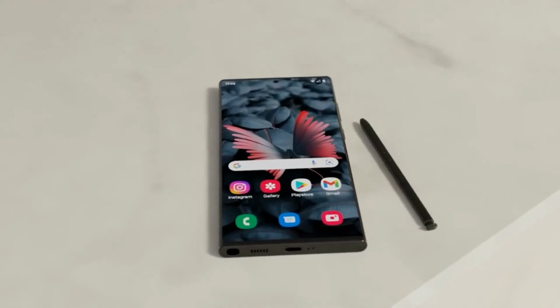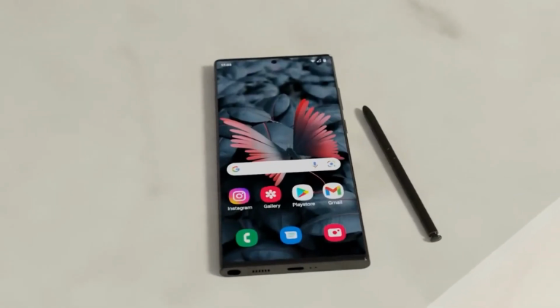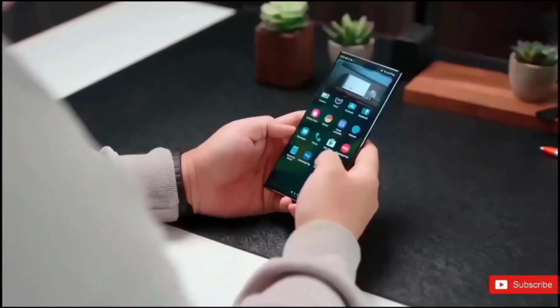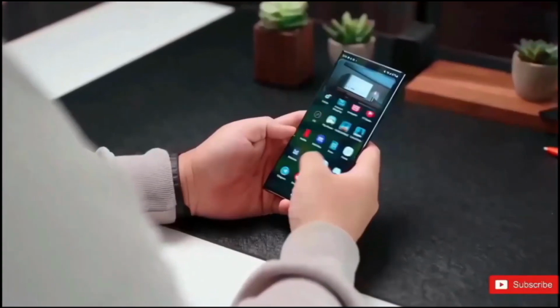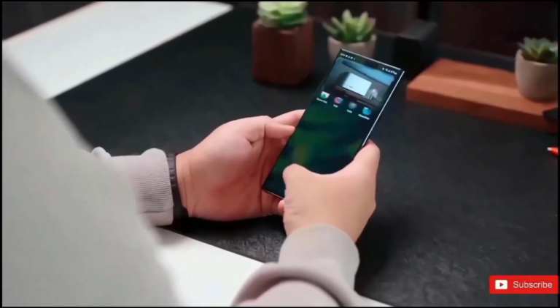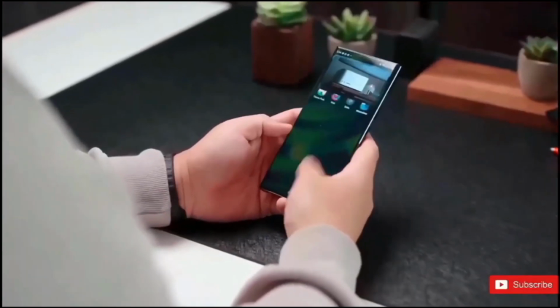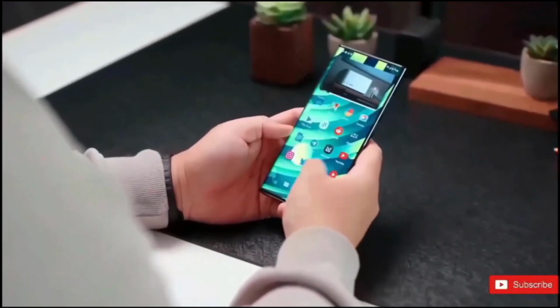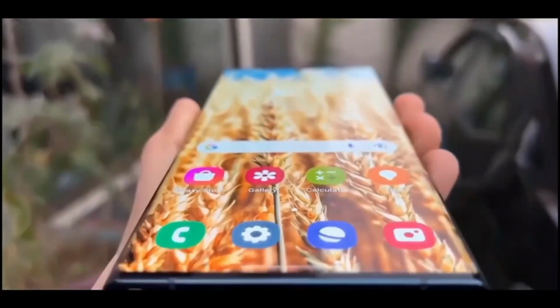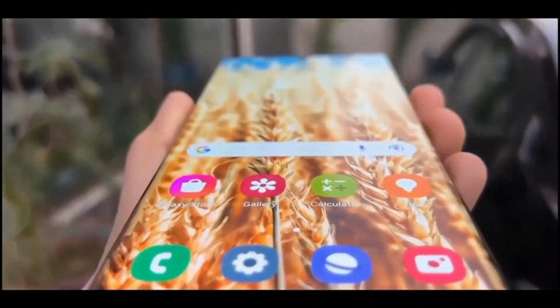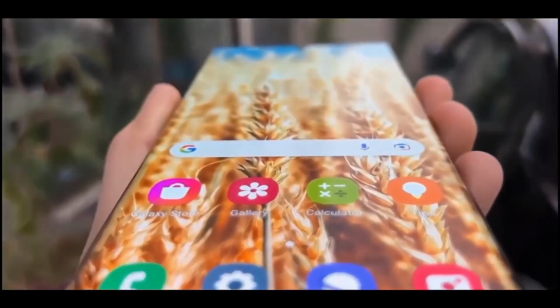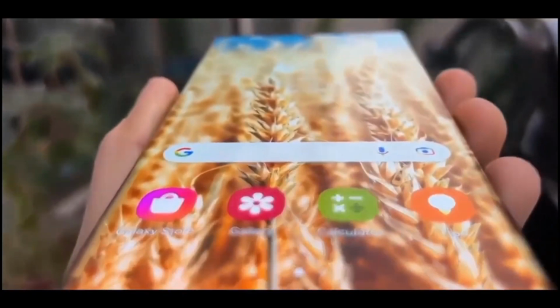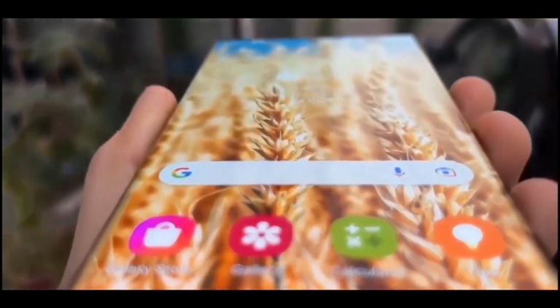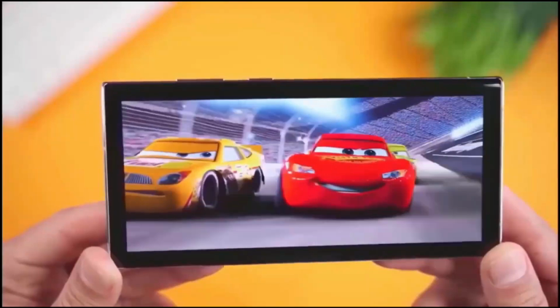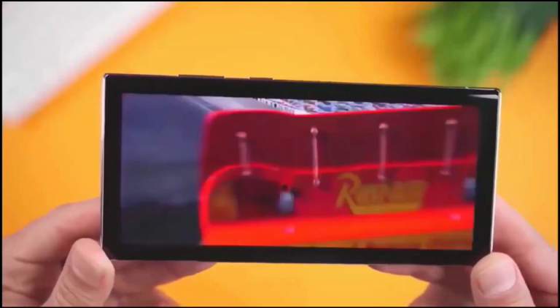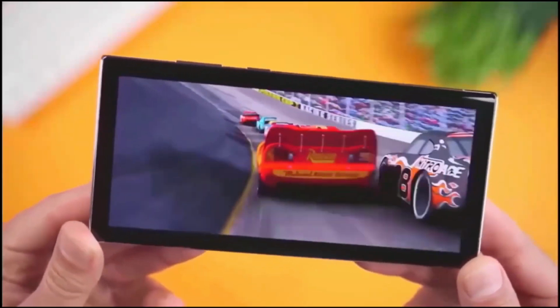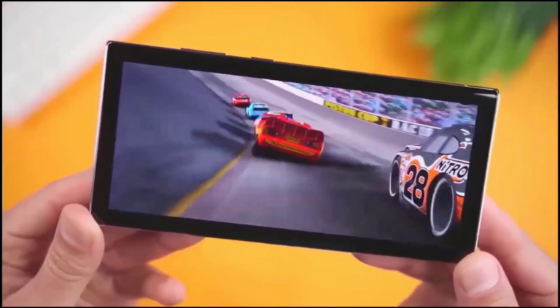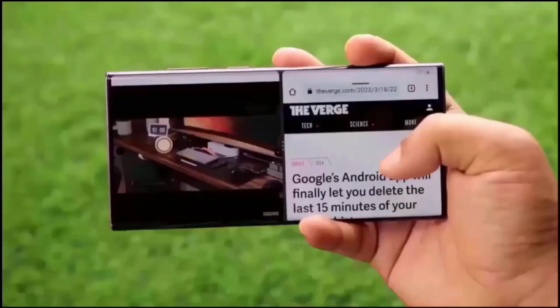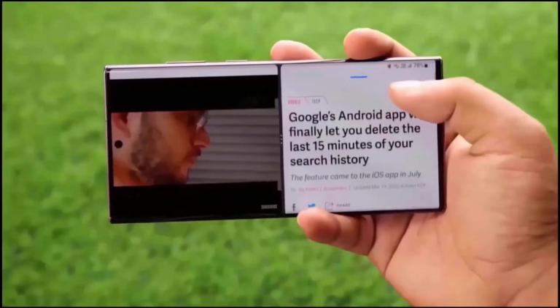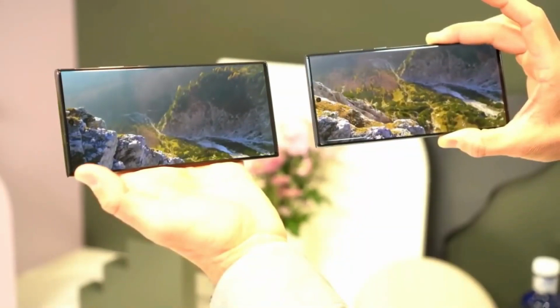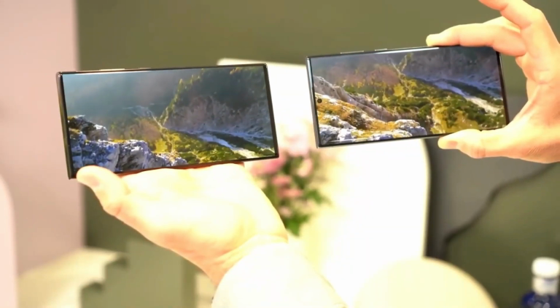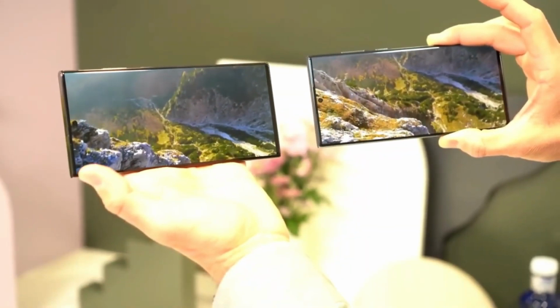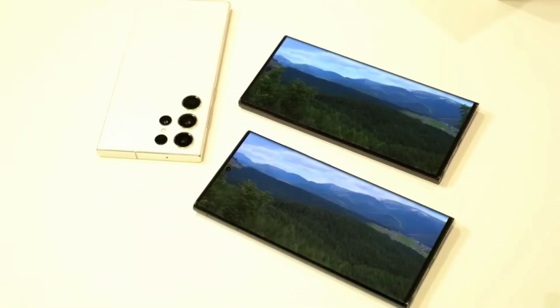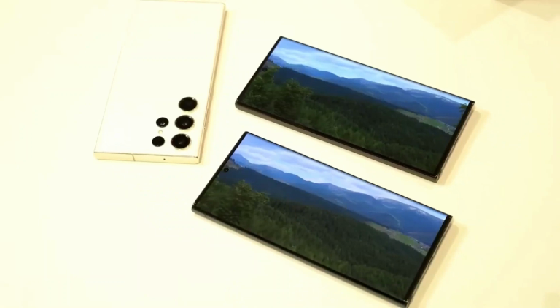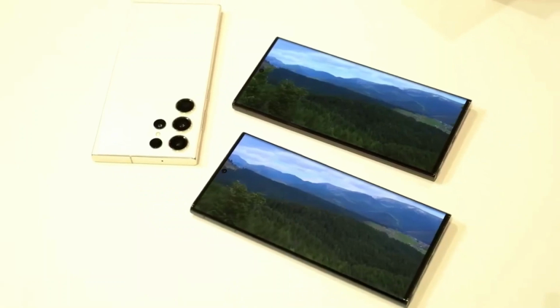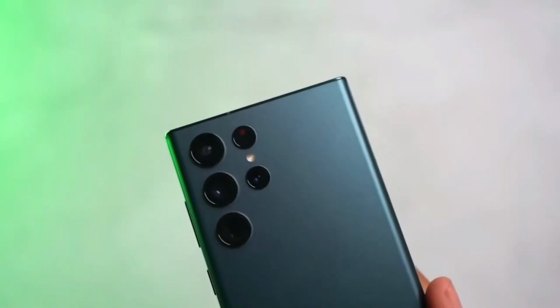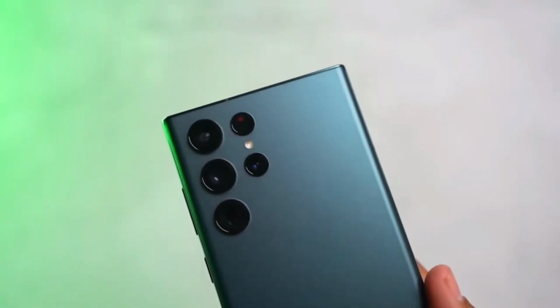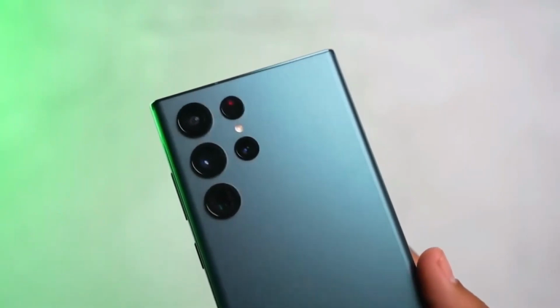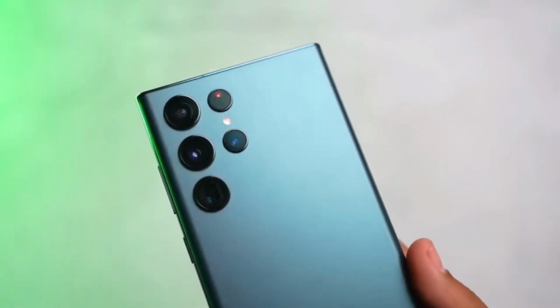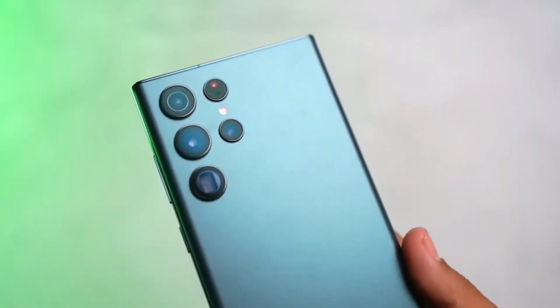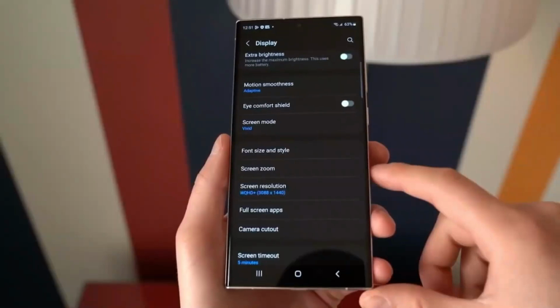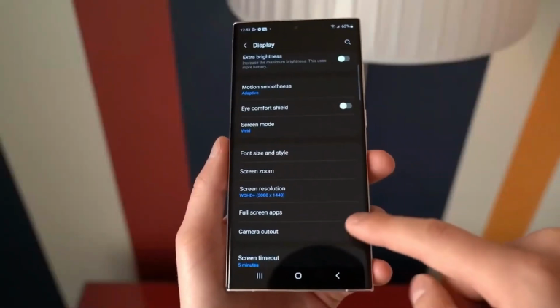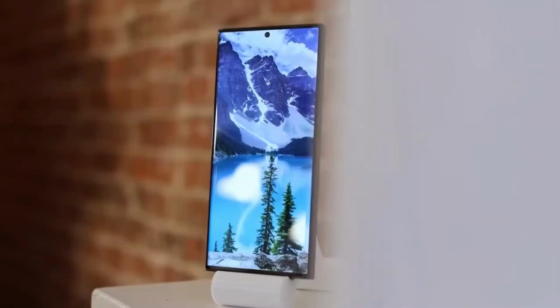In addition to the heightened brightness, rumors suggest that the Samsung Galaxy S24 Ultra will feature a 6.8-inch WQHD+ AMOLED display with a 120Hz refresh rate, potentially adopting a flat design.